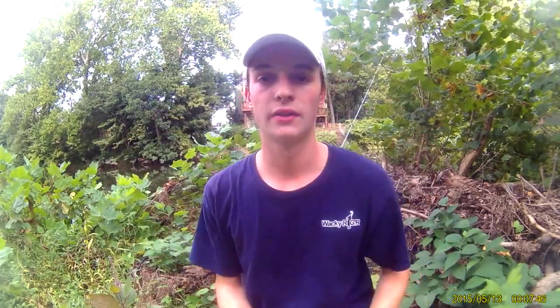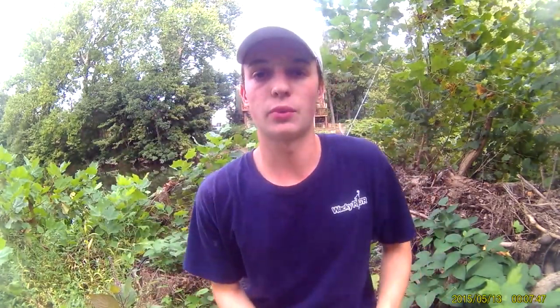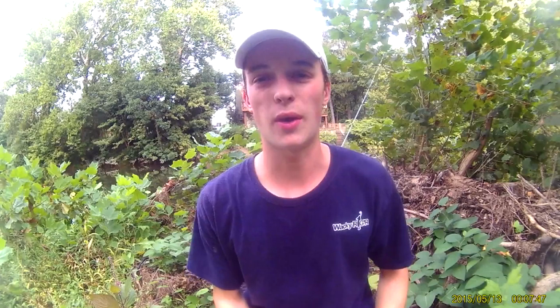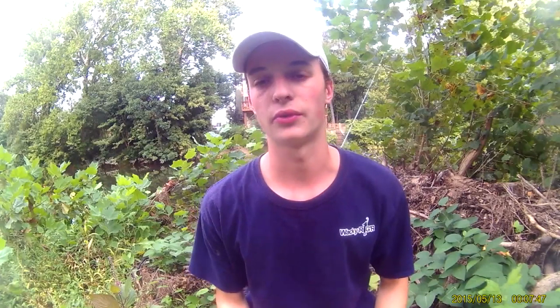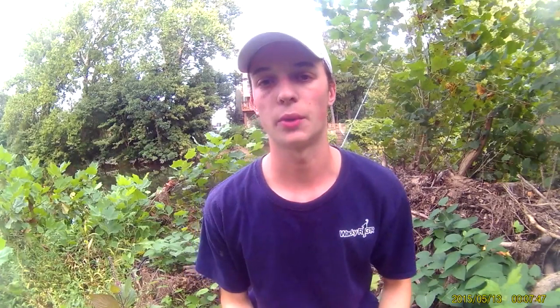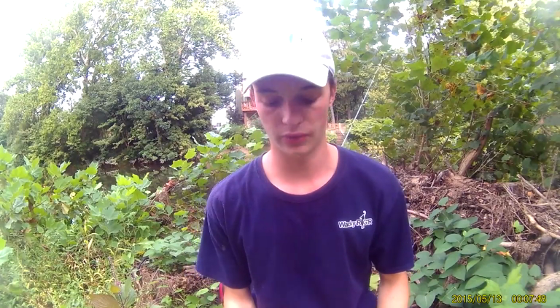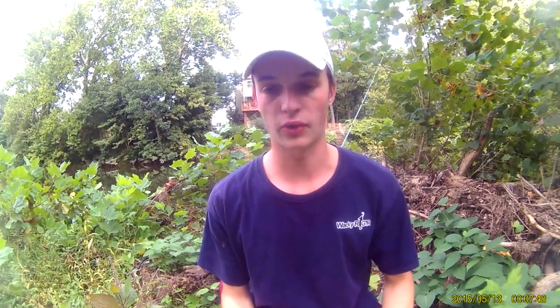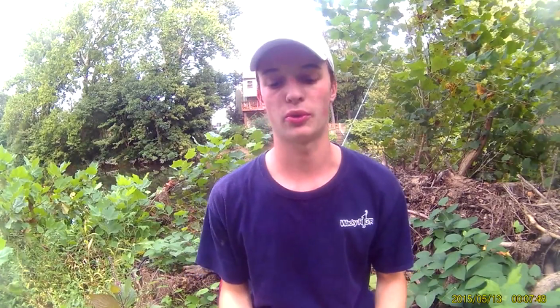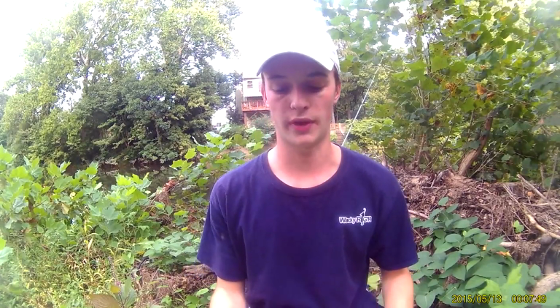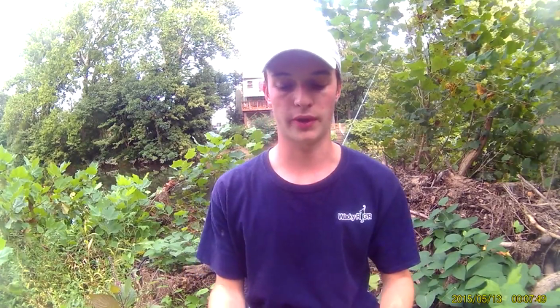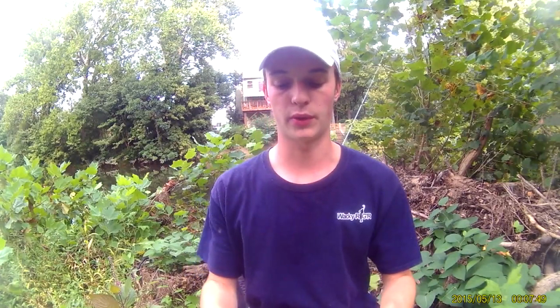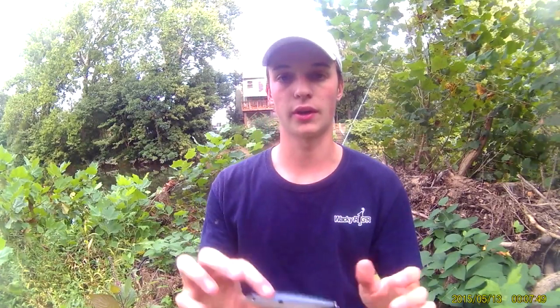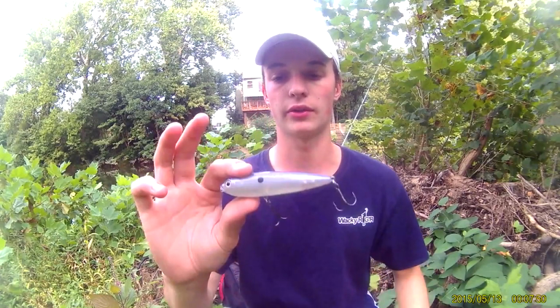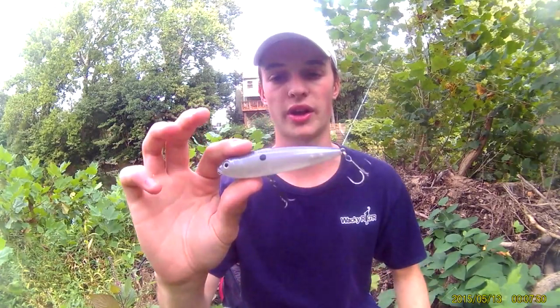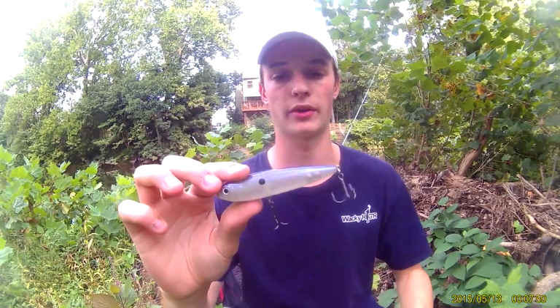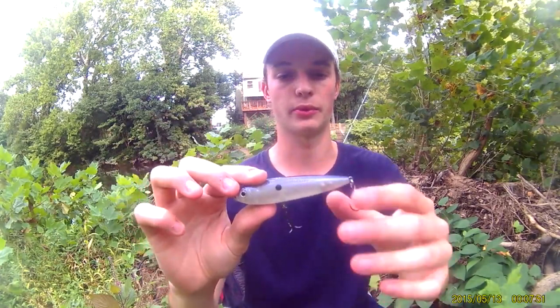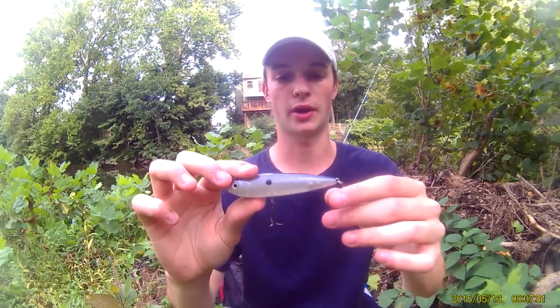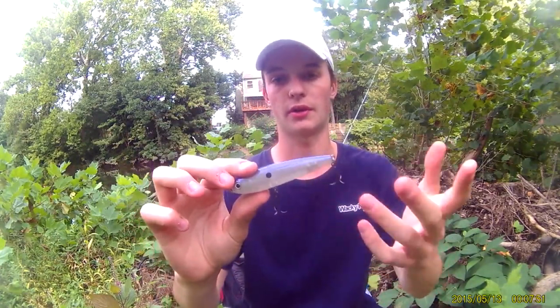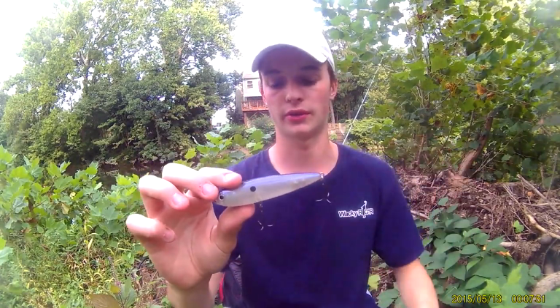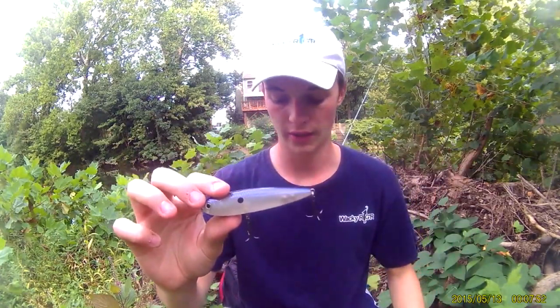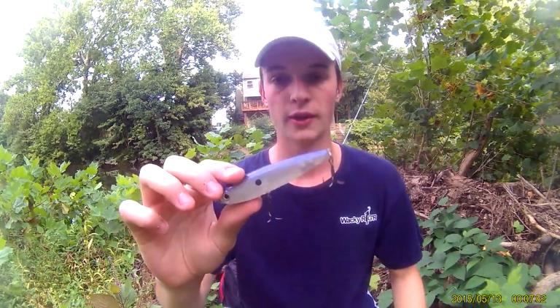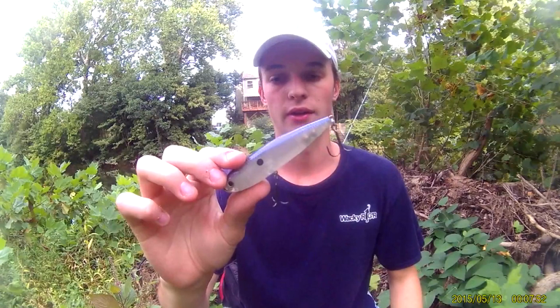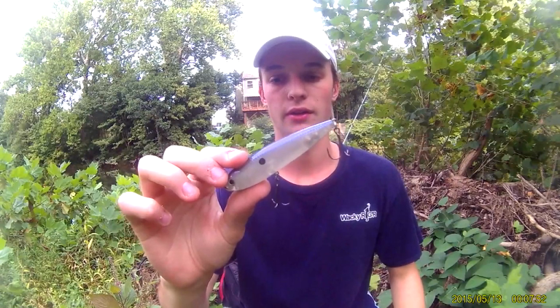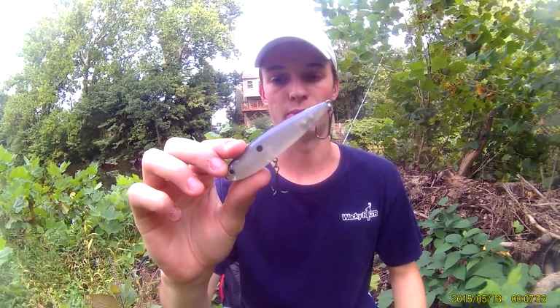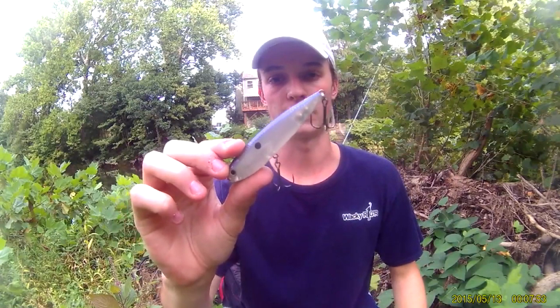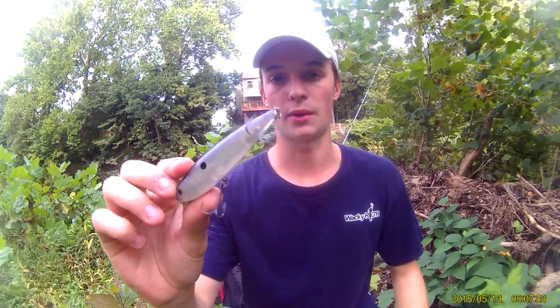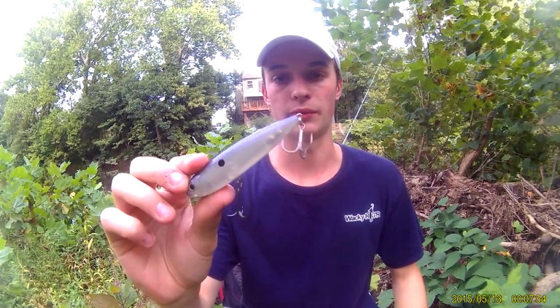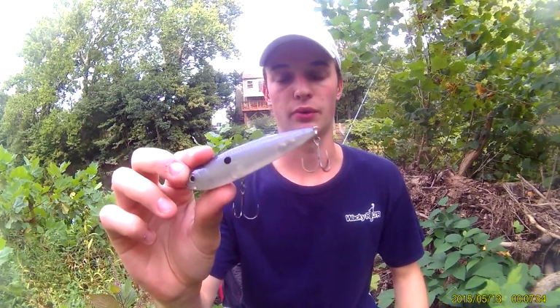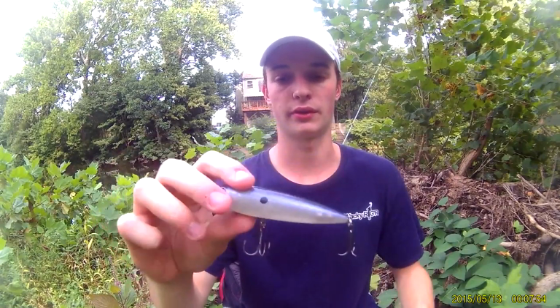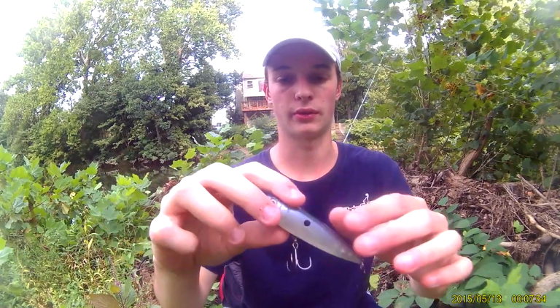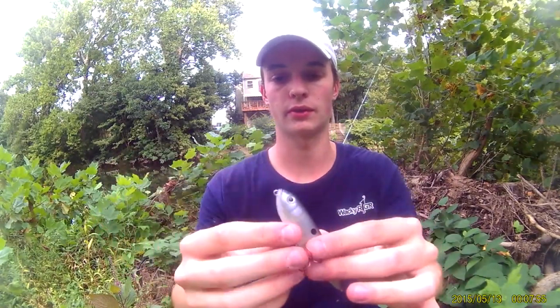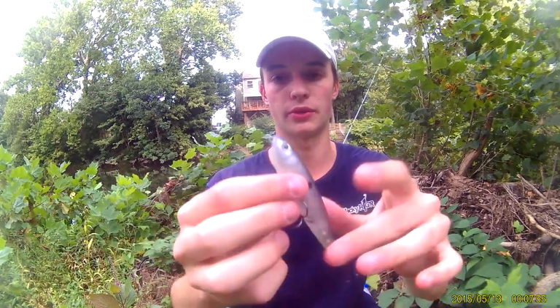Sticking with topwater — for number two for largemouth baits, I'm going to pick a gizzard shad pattern spook. A spook is a lot of people's favorite bait, so that's number two.